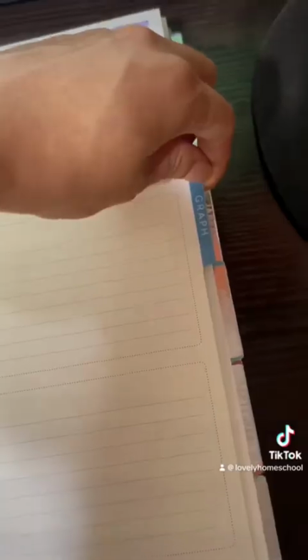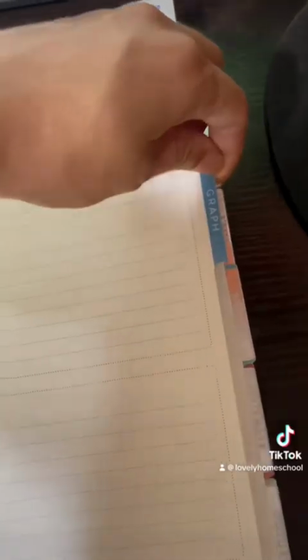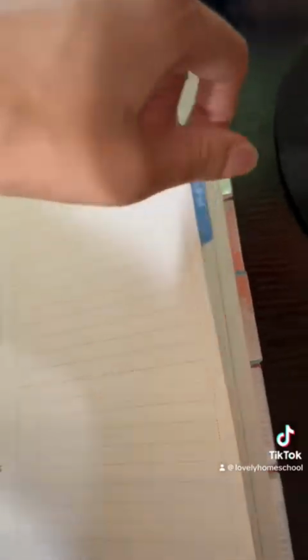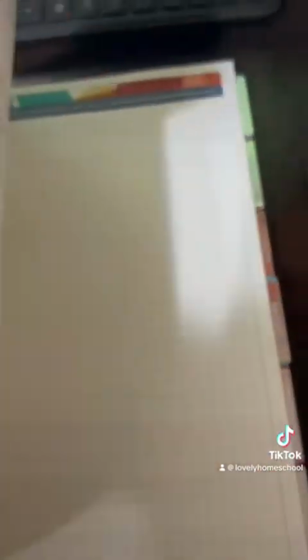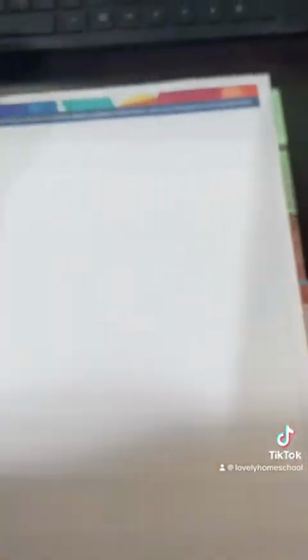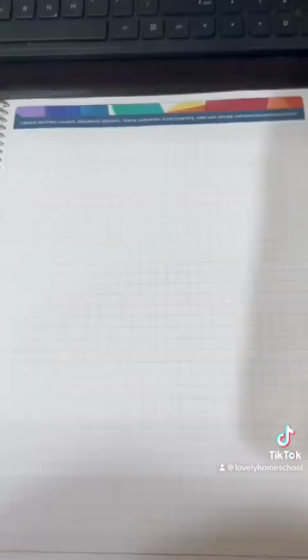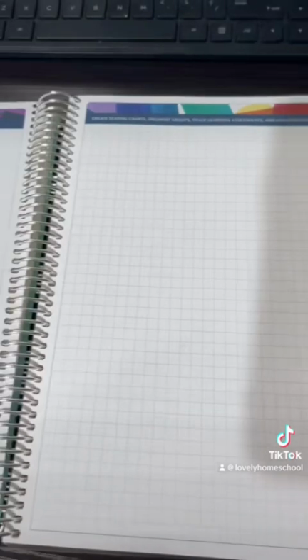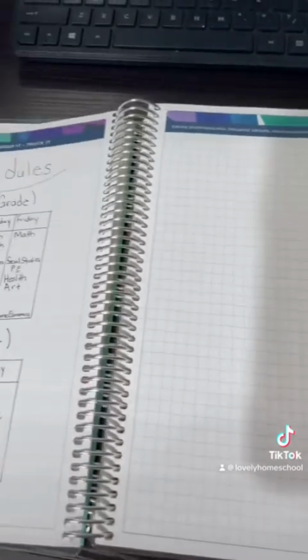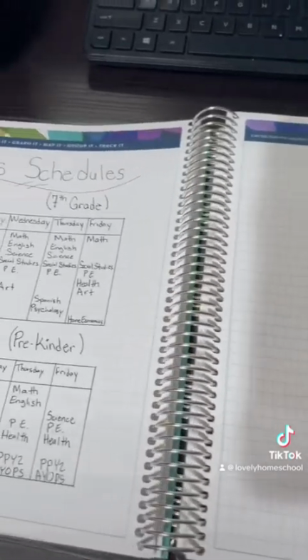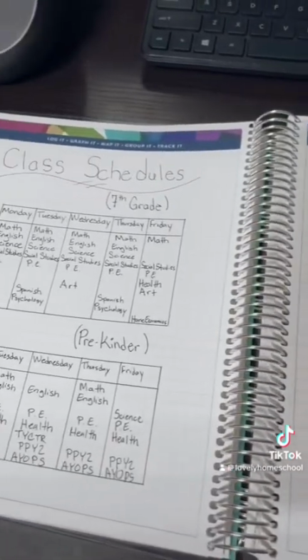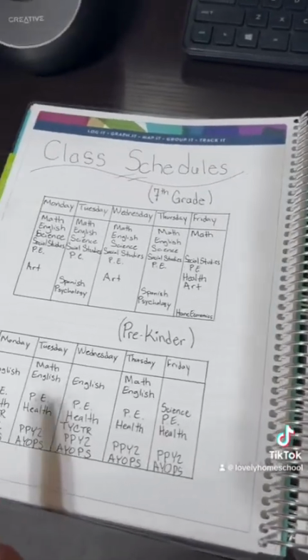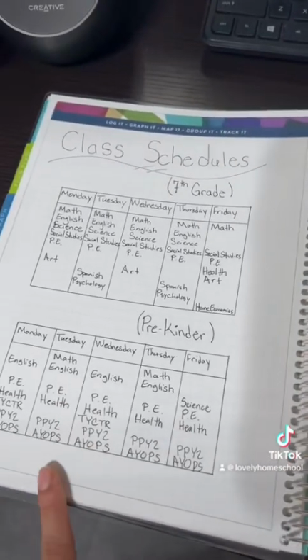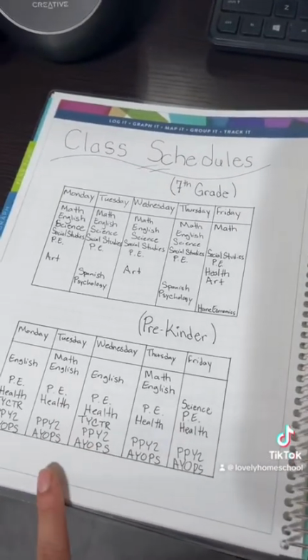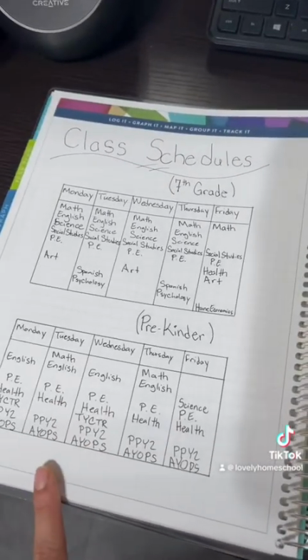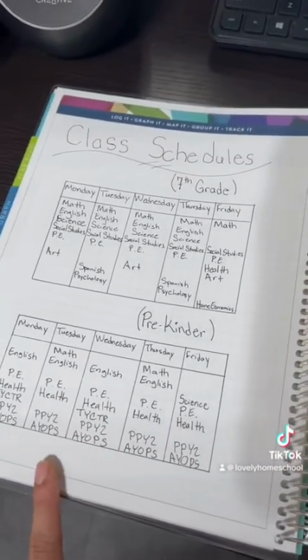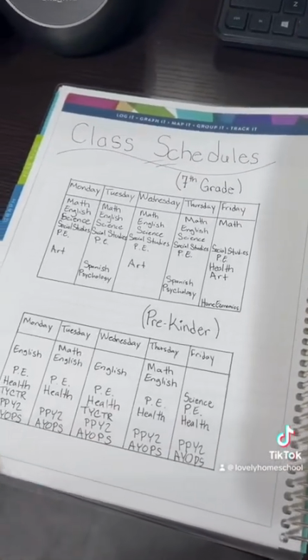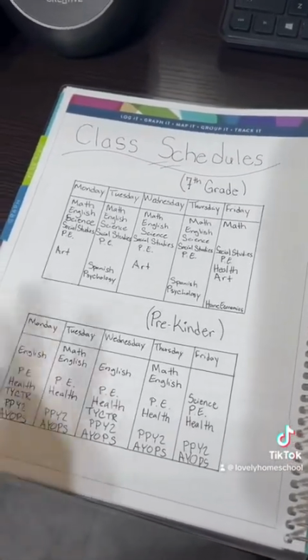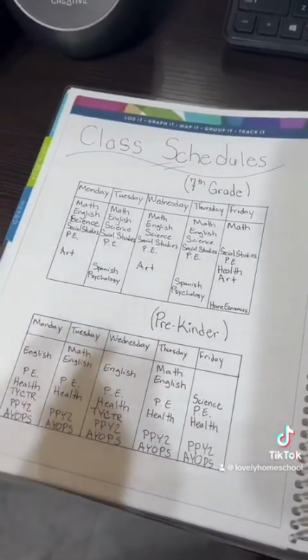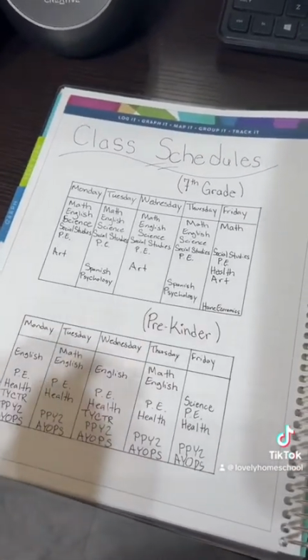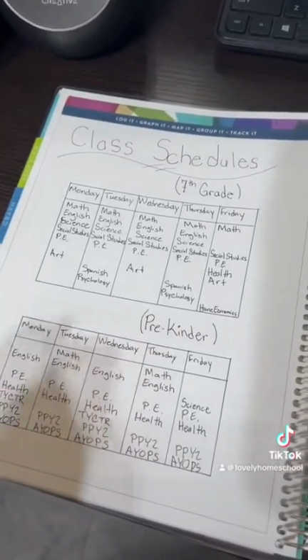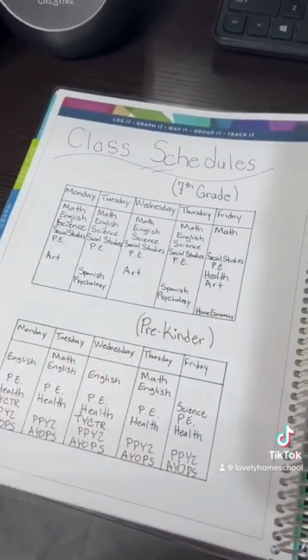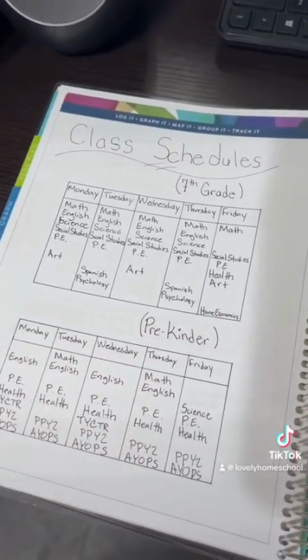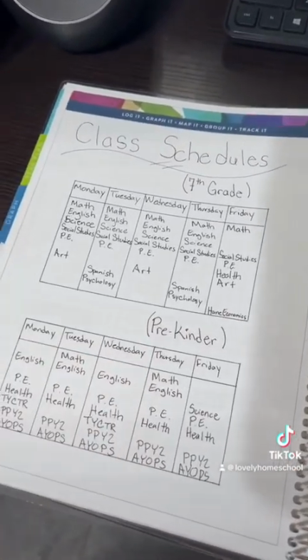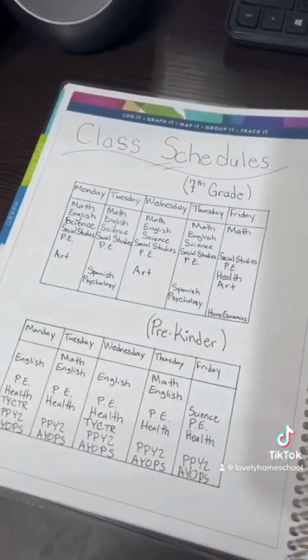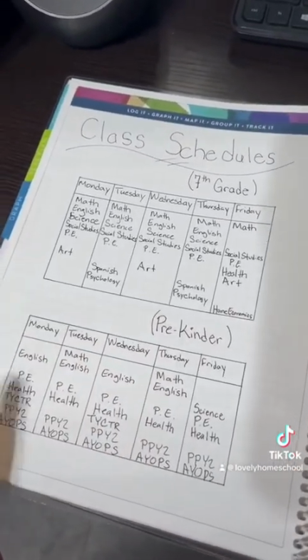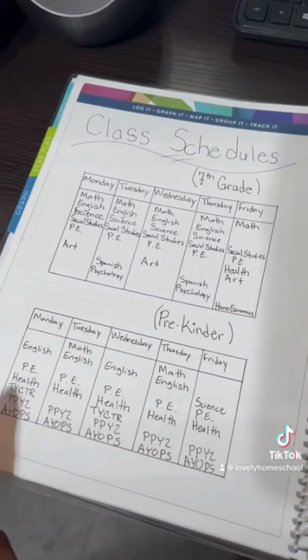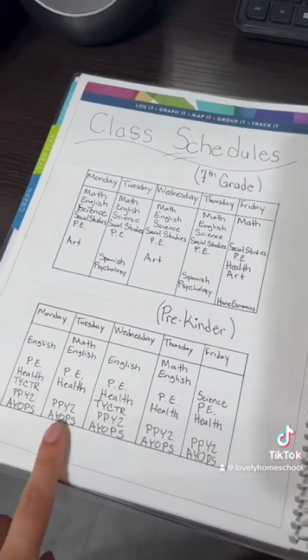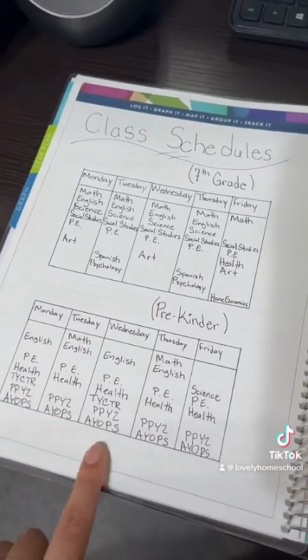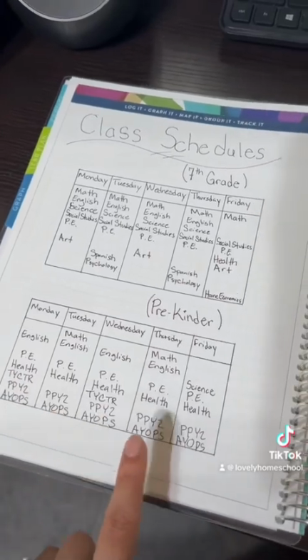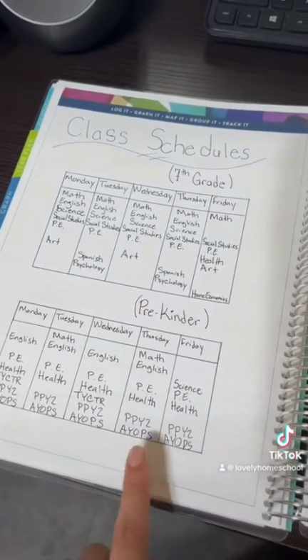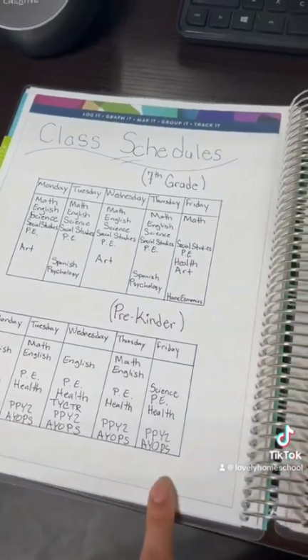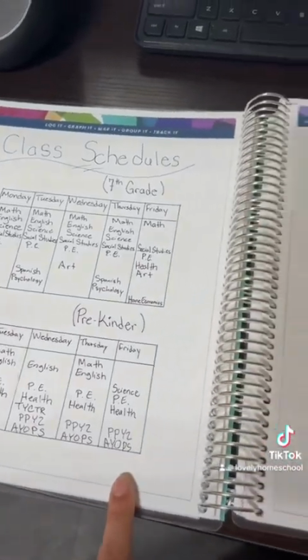In the graphing section, I used the first page as our class schedule, just to have an idea of what I wanted to do each day.